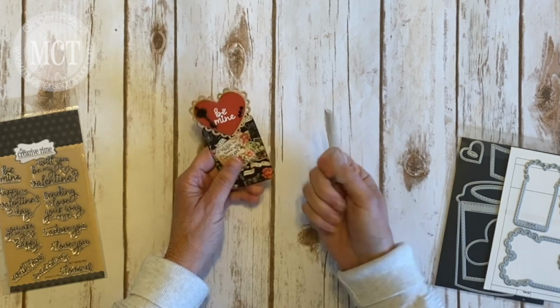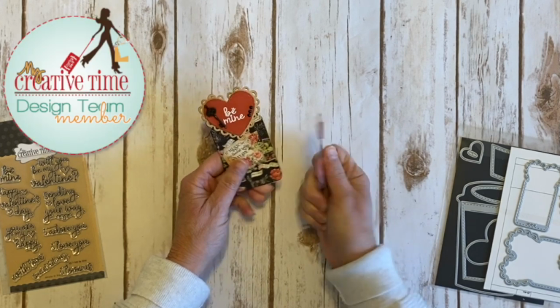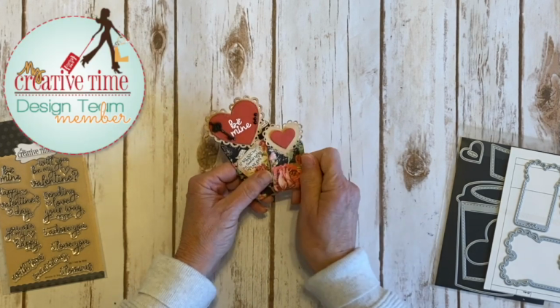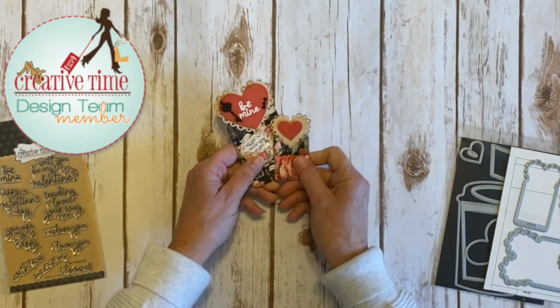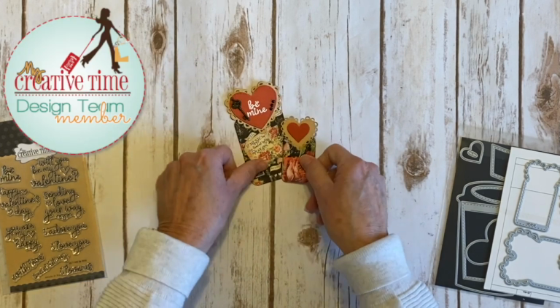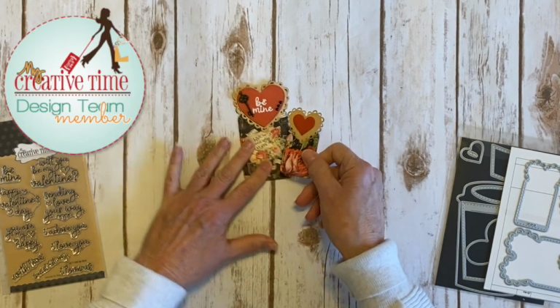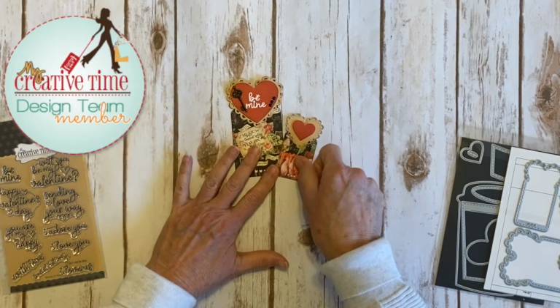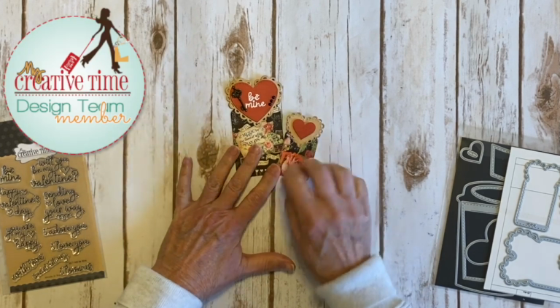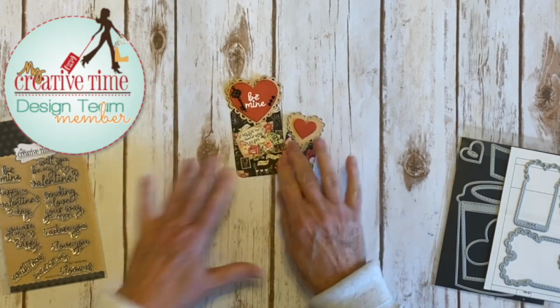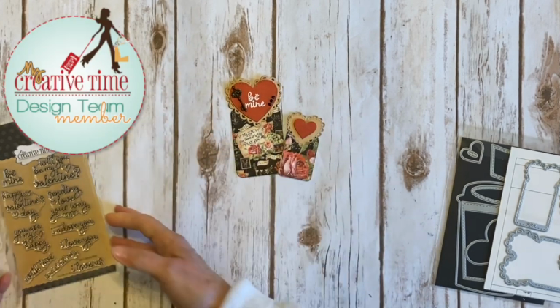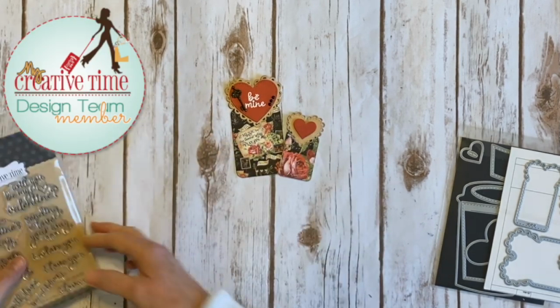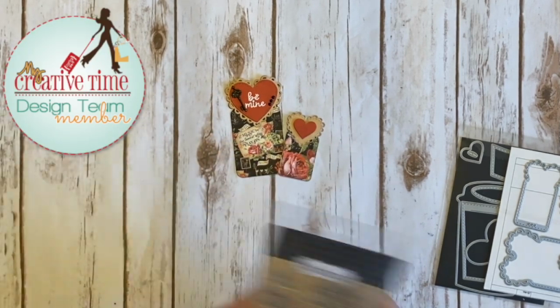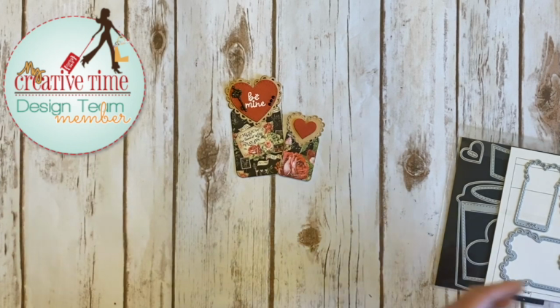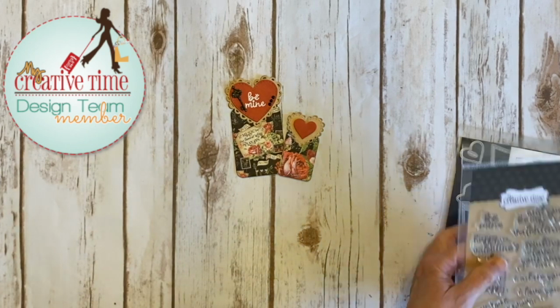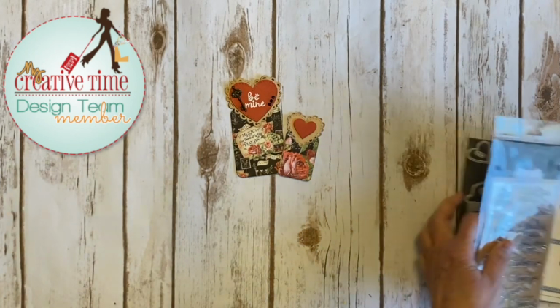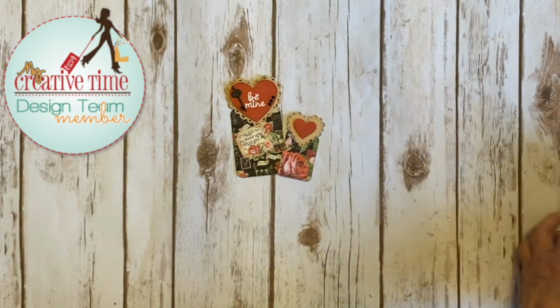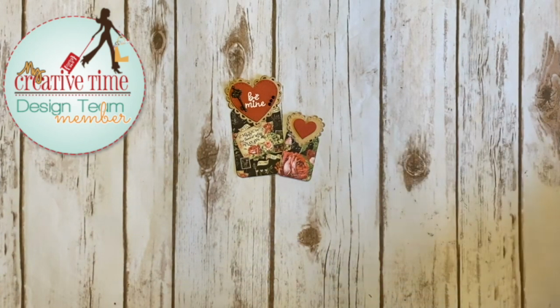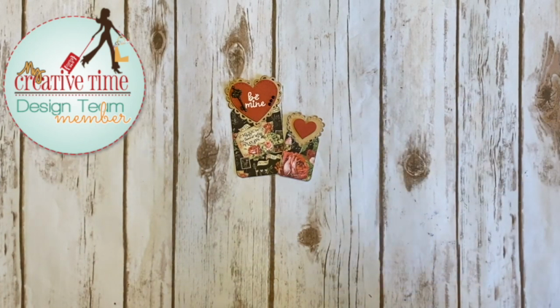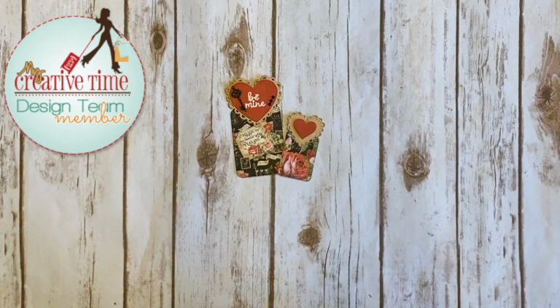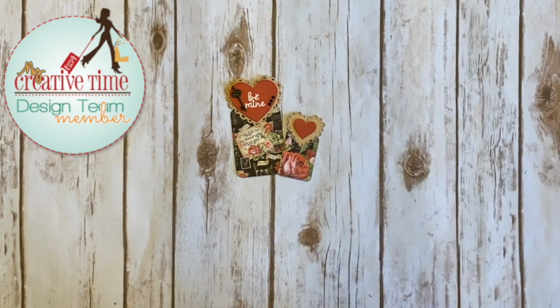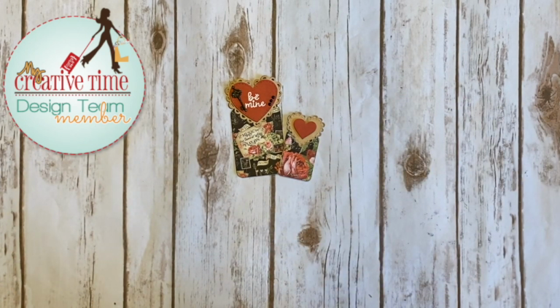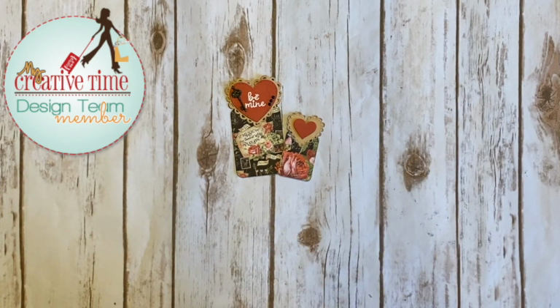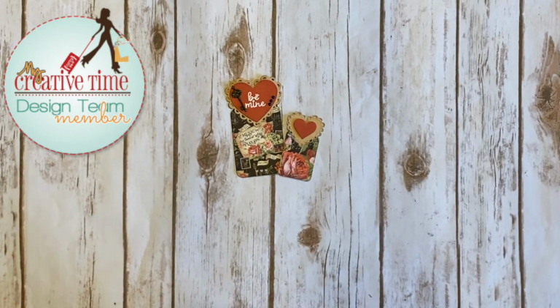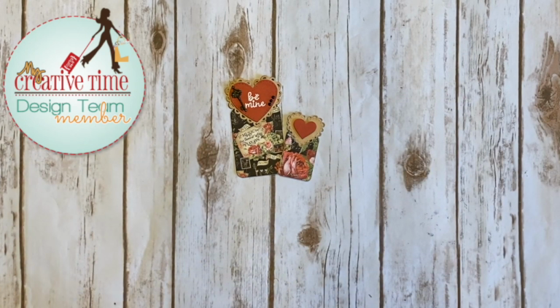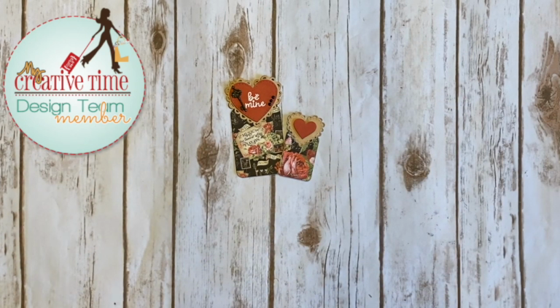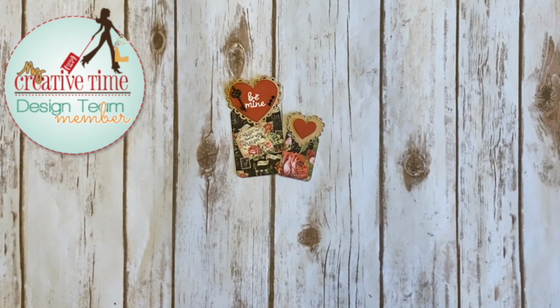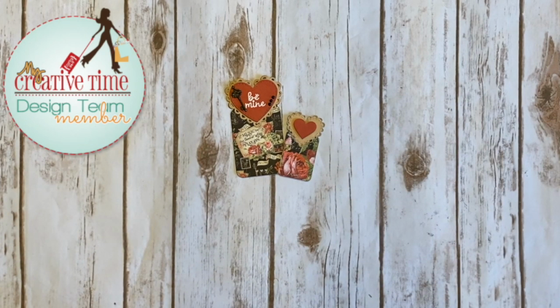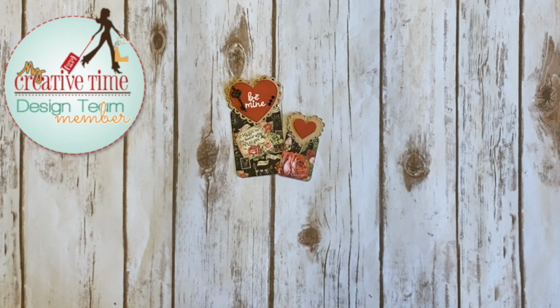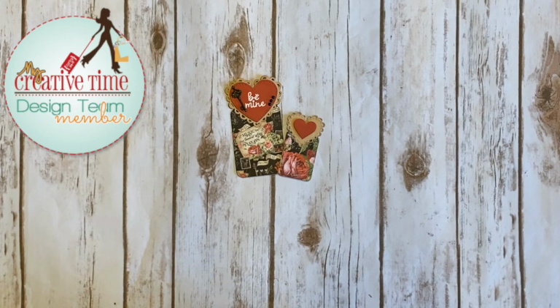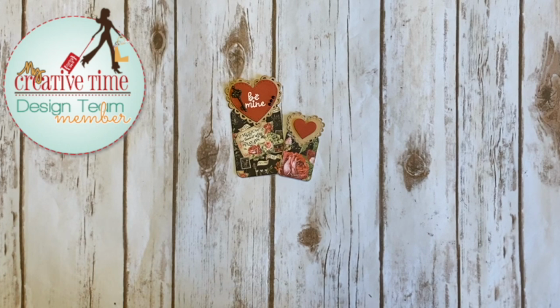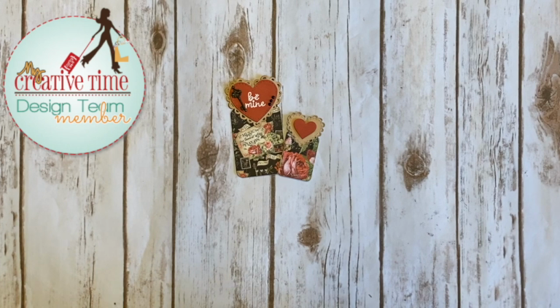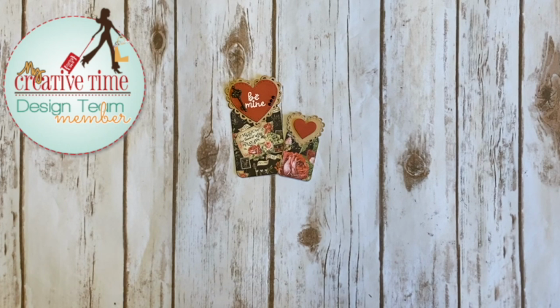So there you go. That is day three of the My Creative Time 99th Edition sneak peek. Come back for day four — getting close. Thanks for watching. Bye.